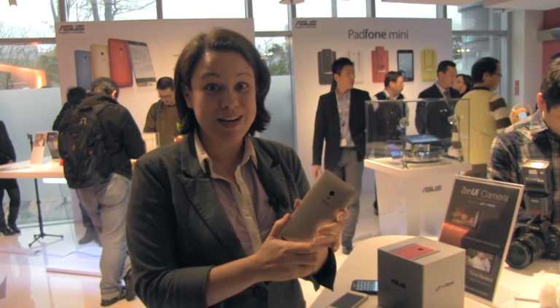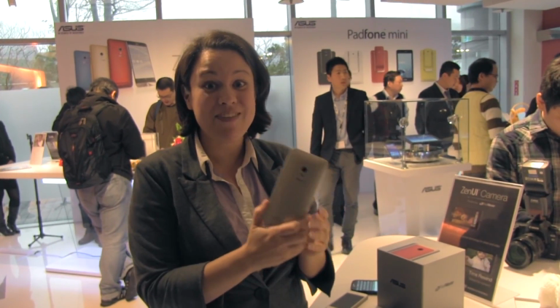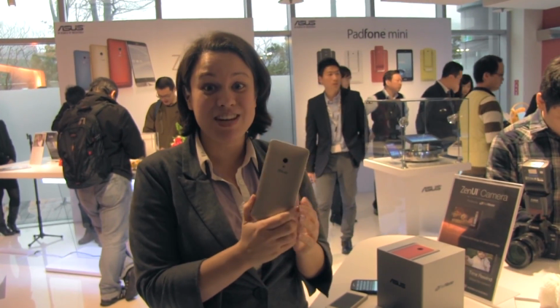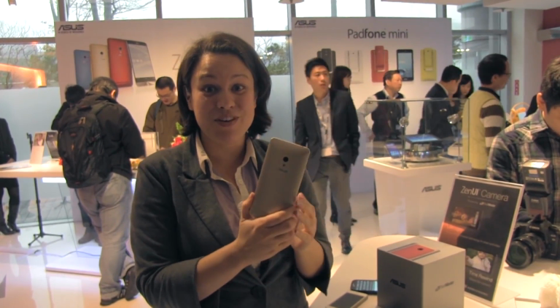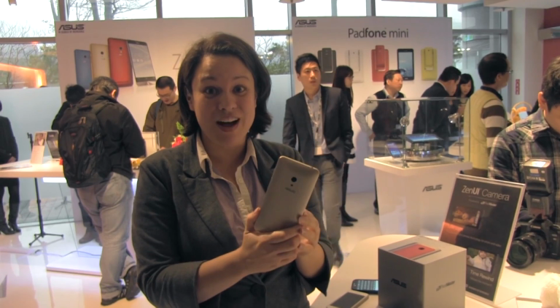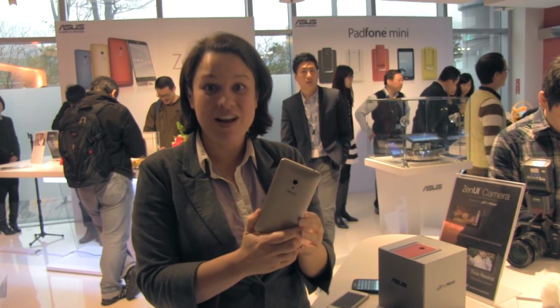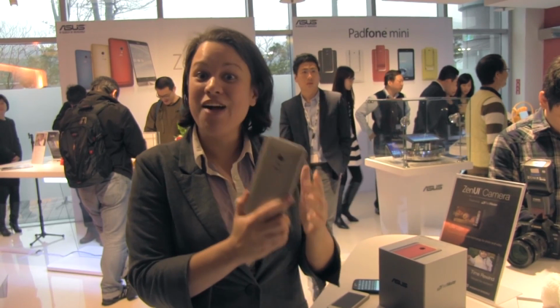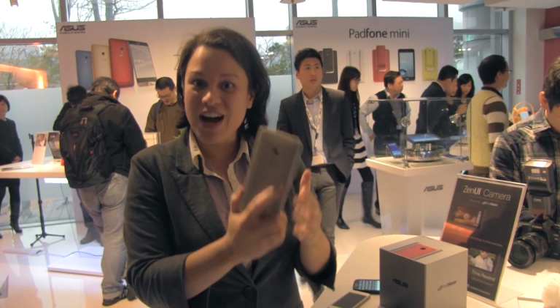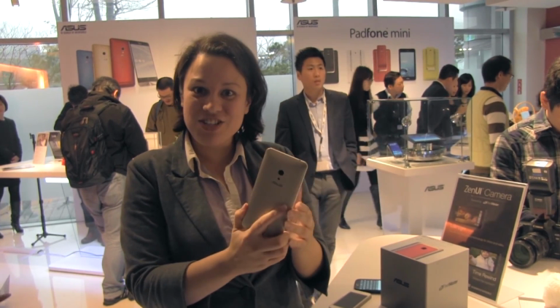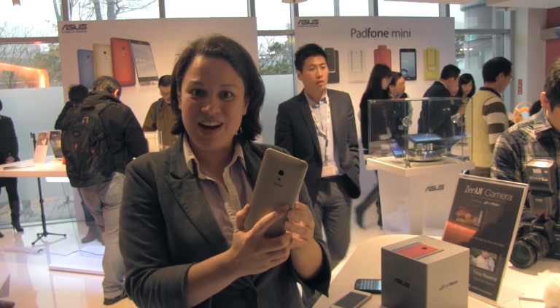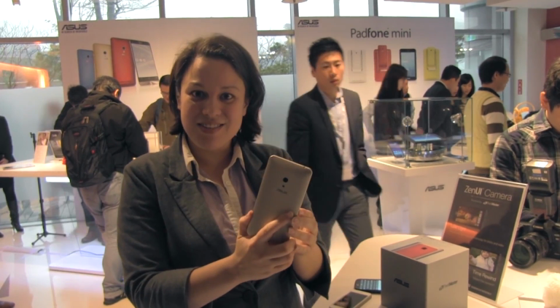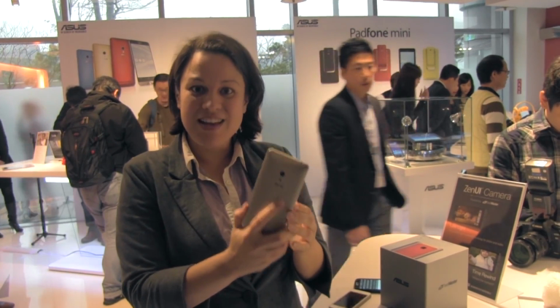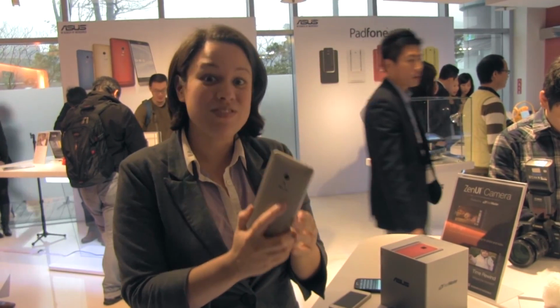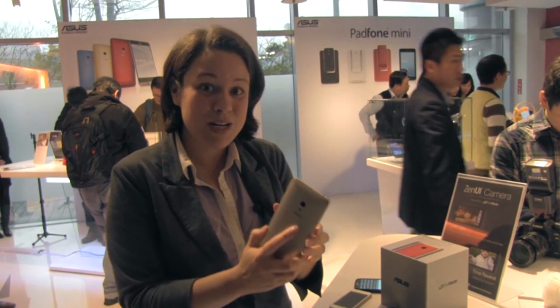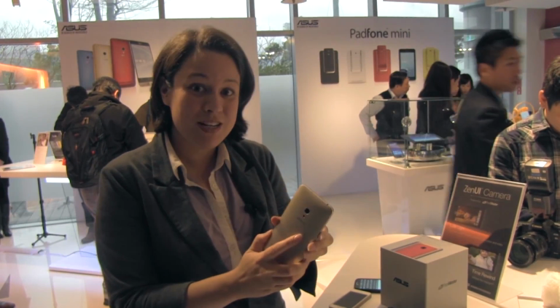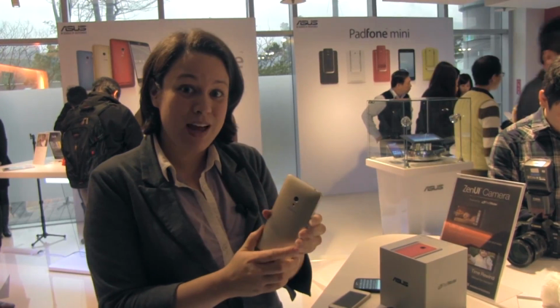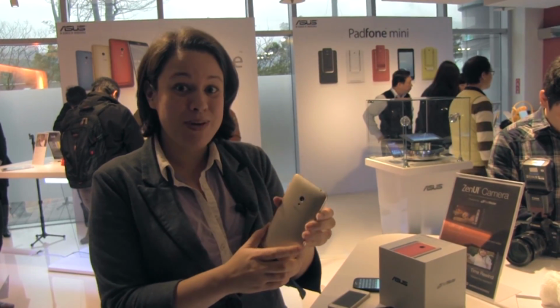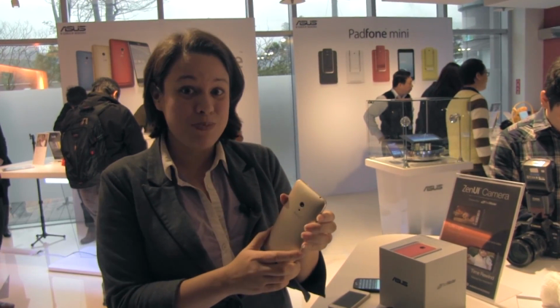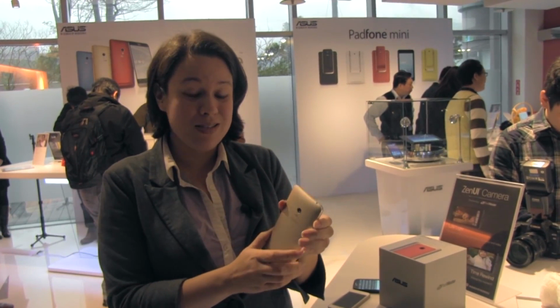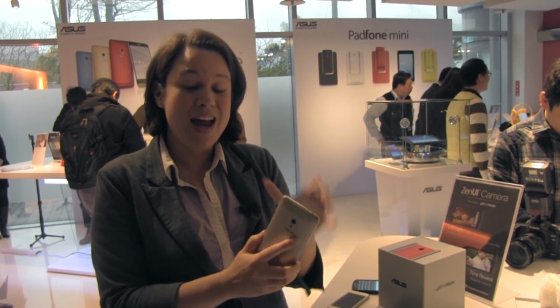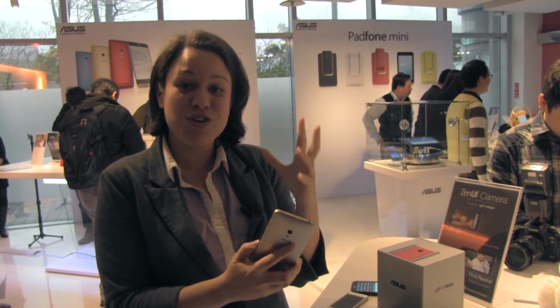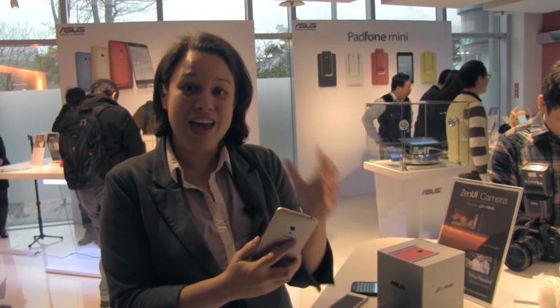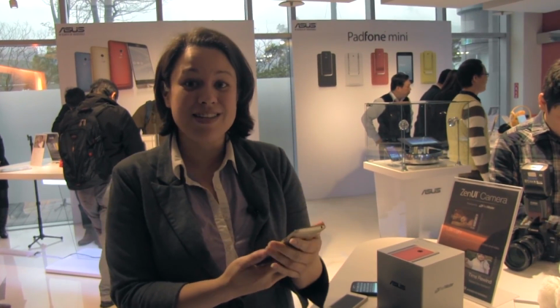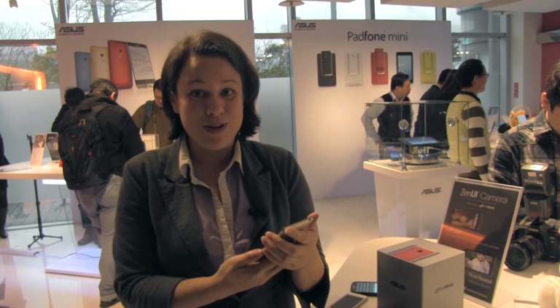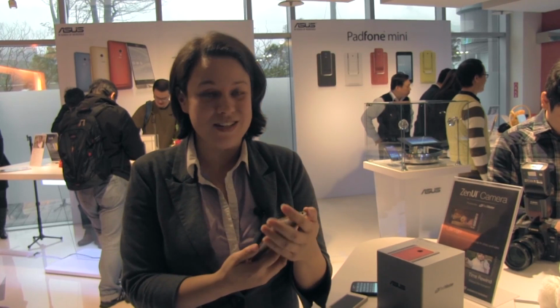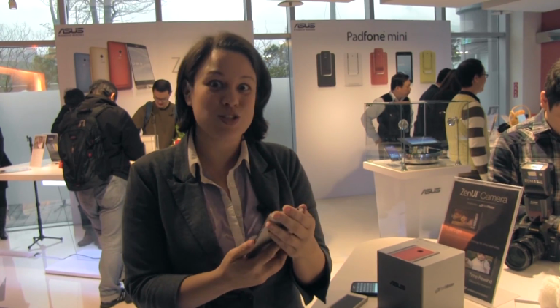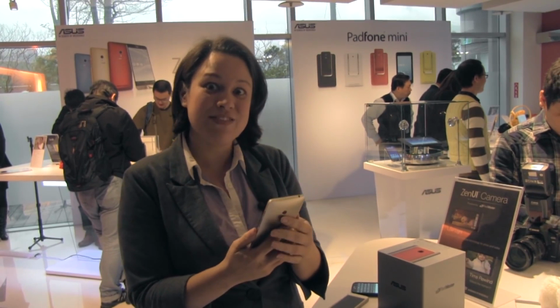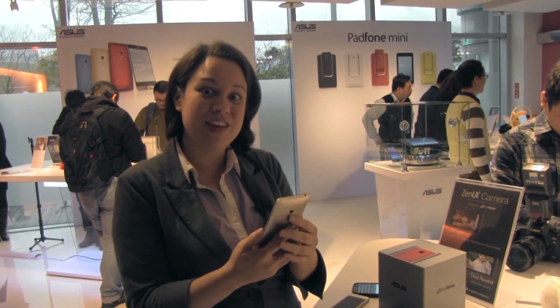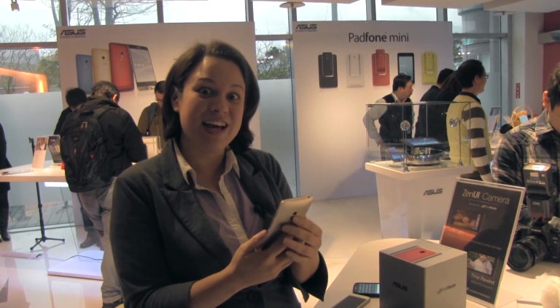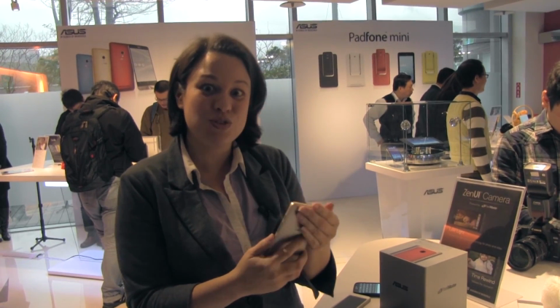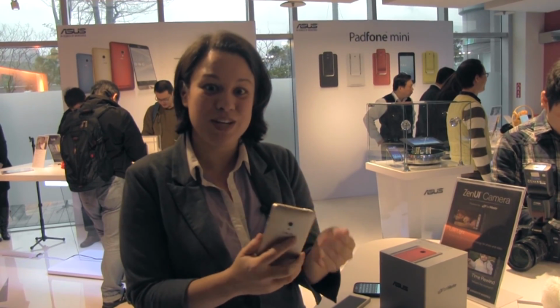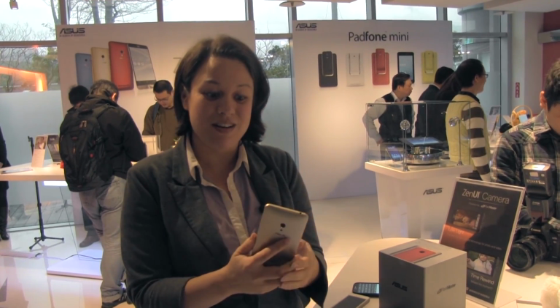Here I have the Zenfone 5 — a 5-inch device with a 720p display, IPS Plus, and it's running an Intel processor, the 2580 at 2 gigahertz.